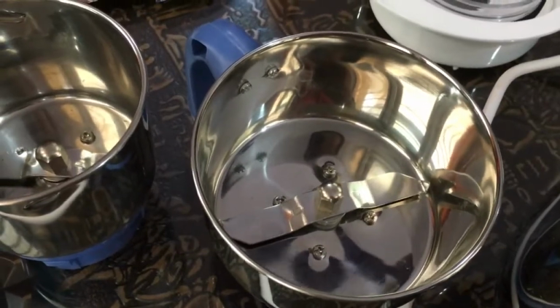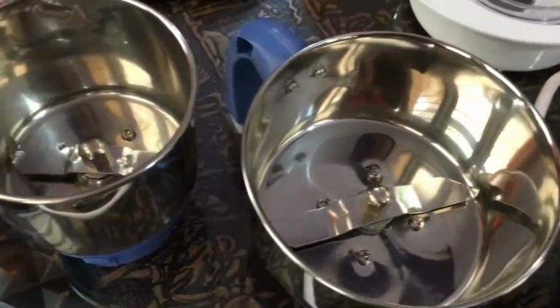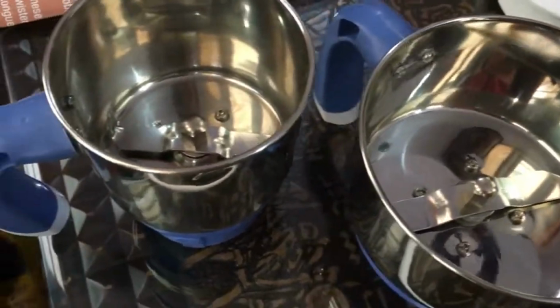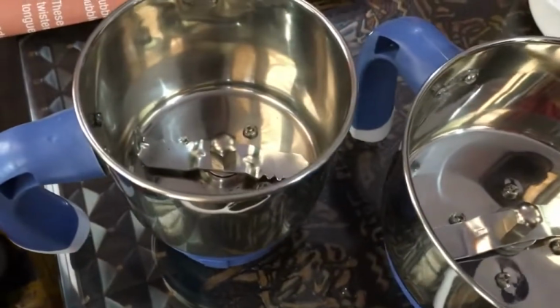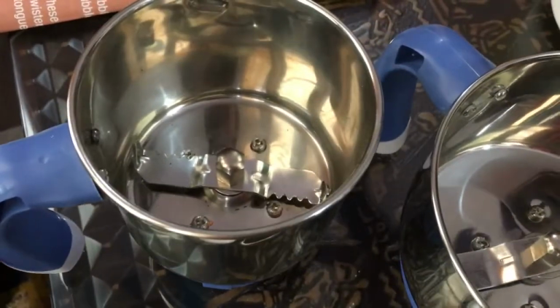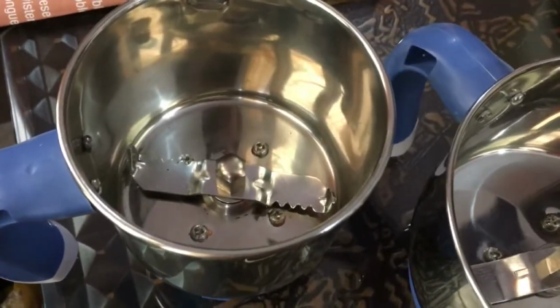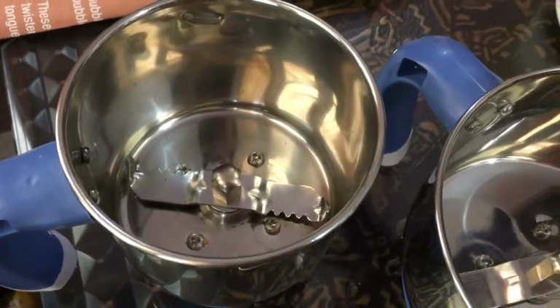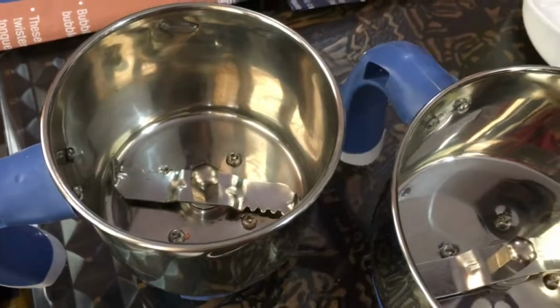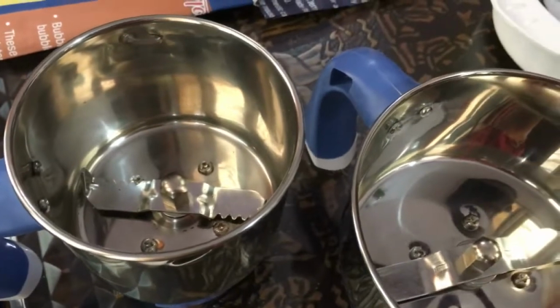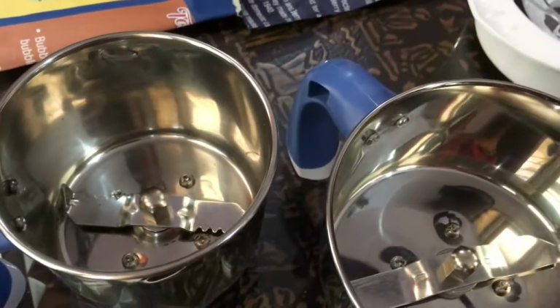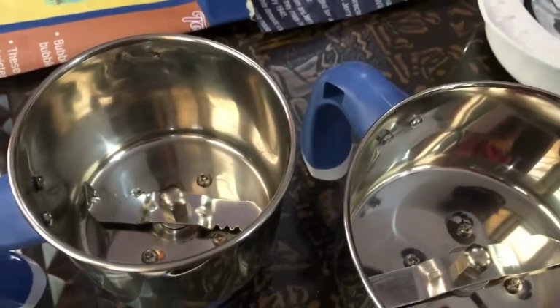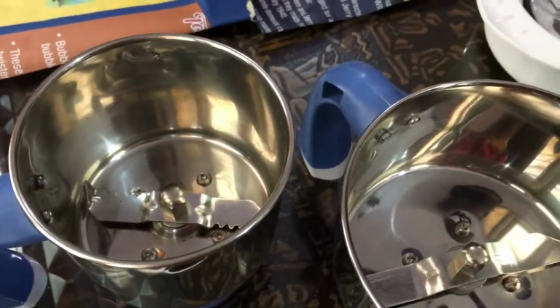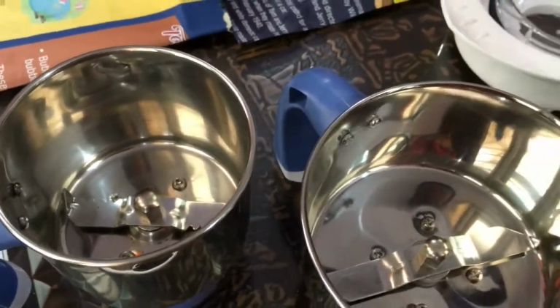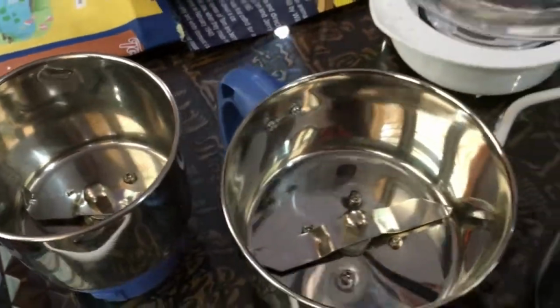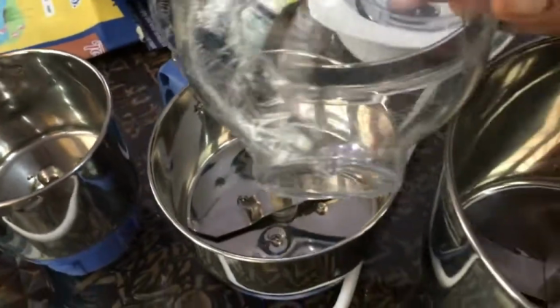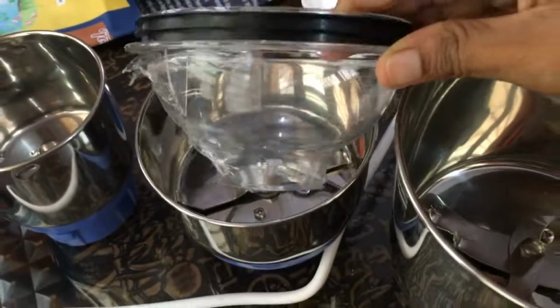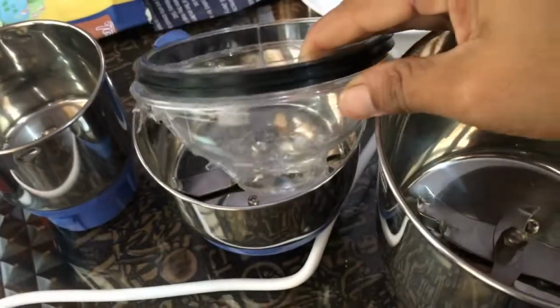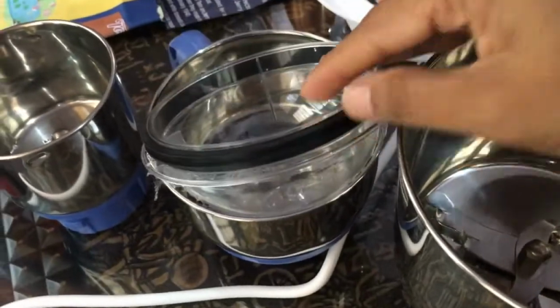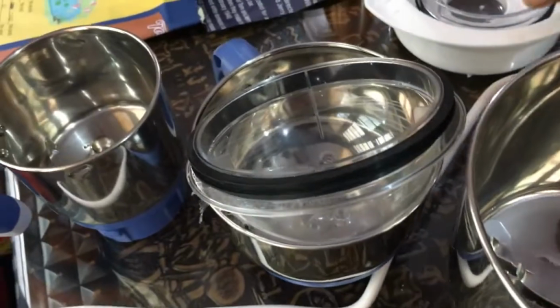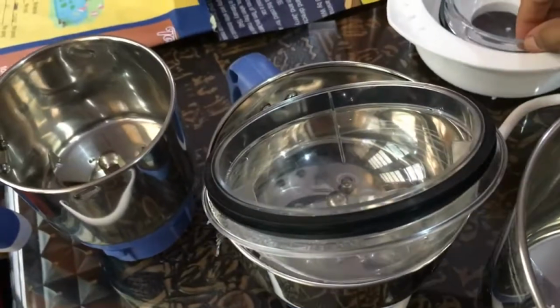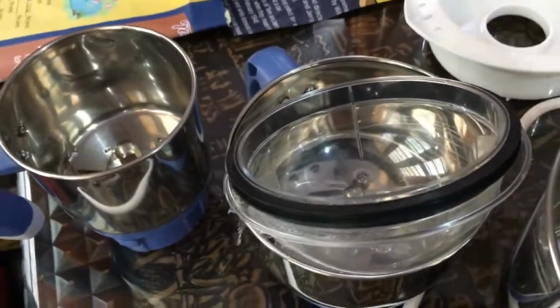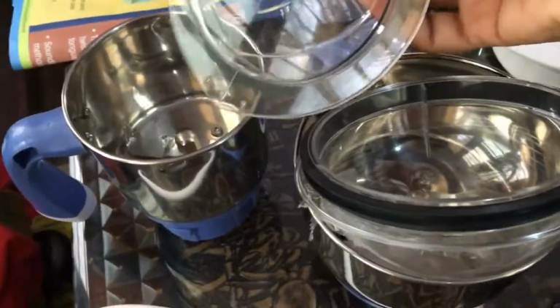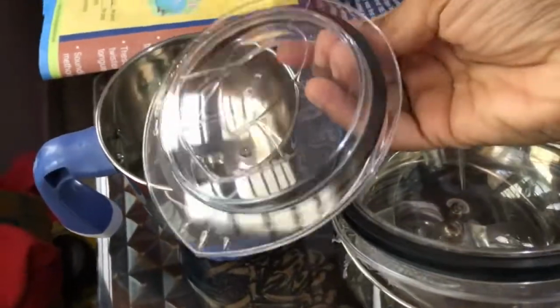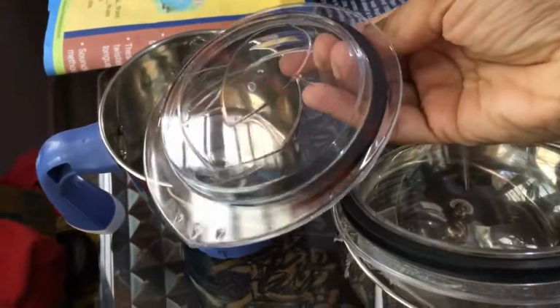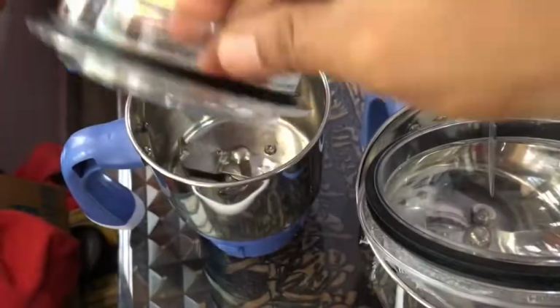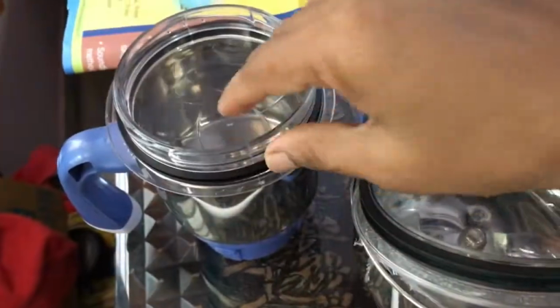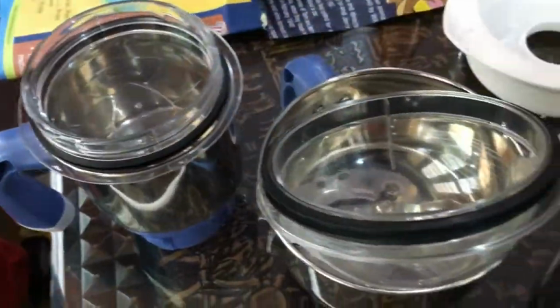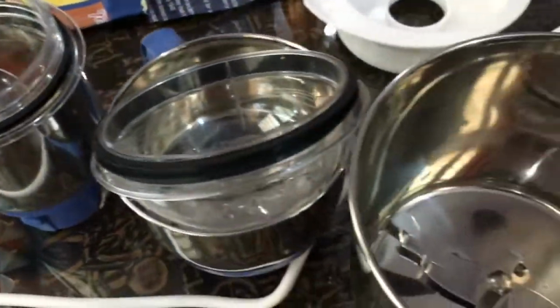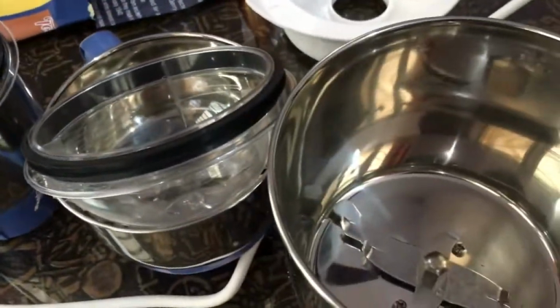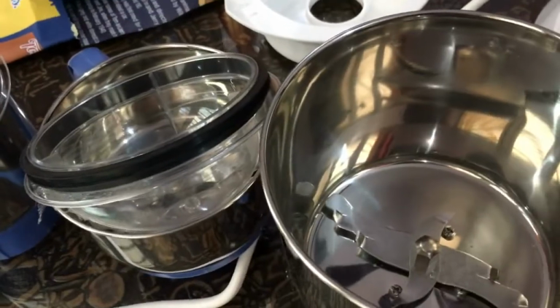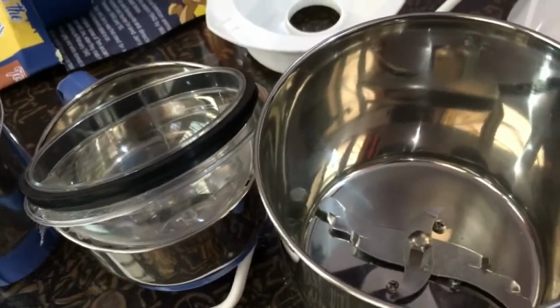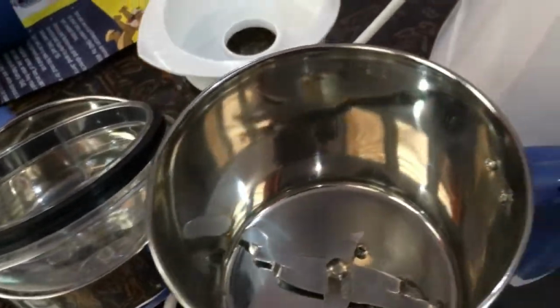This is the second one and this is the third one. All three jars are in different sizes, with three separate closing lids.